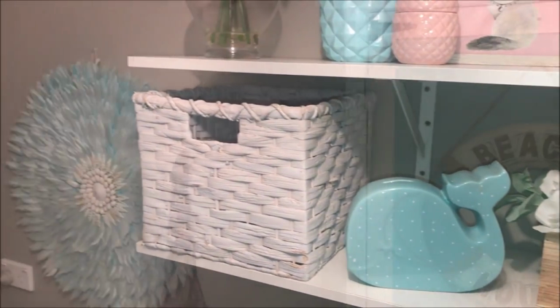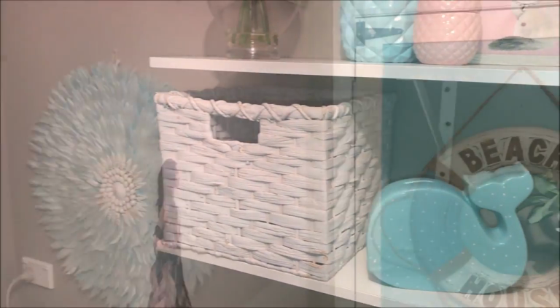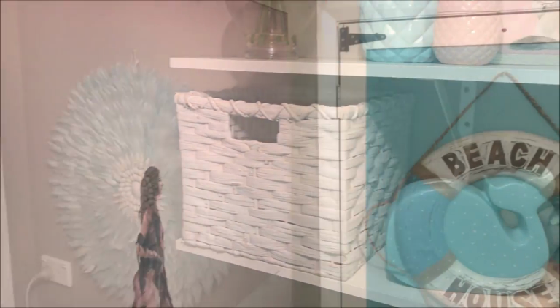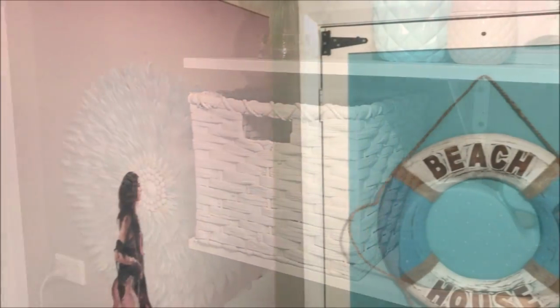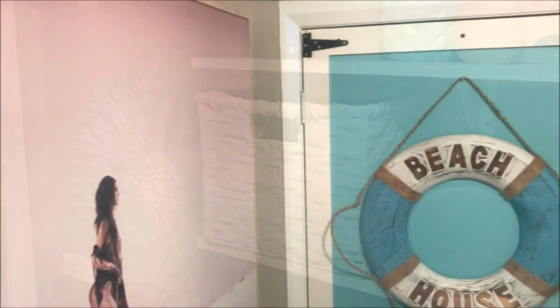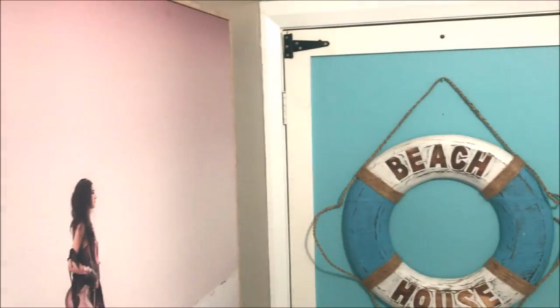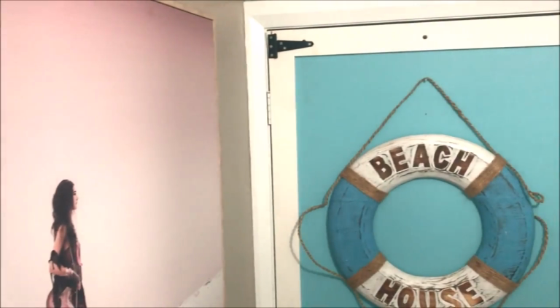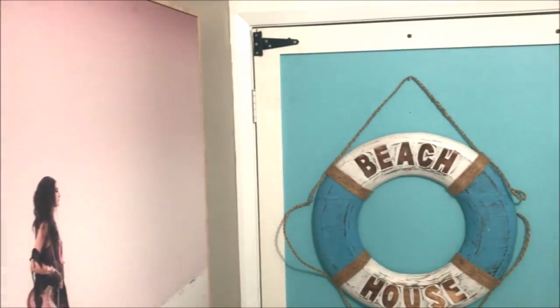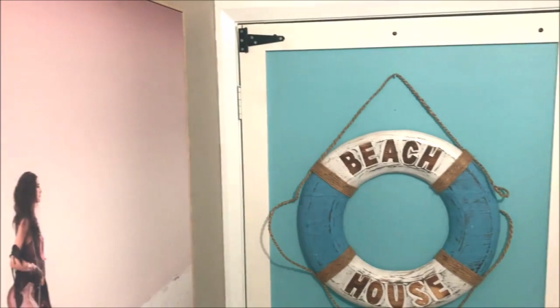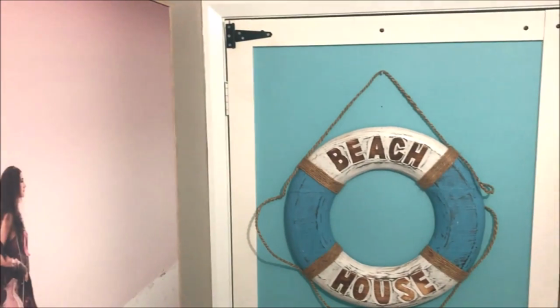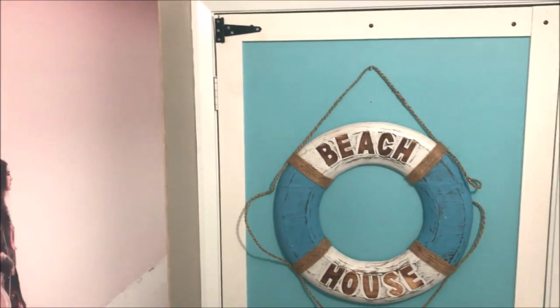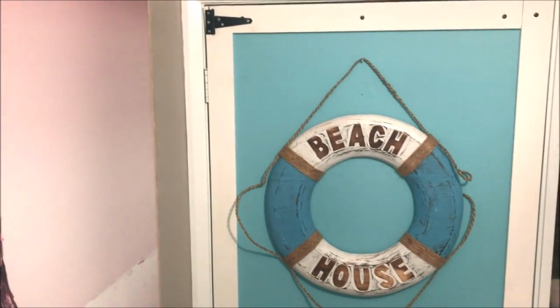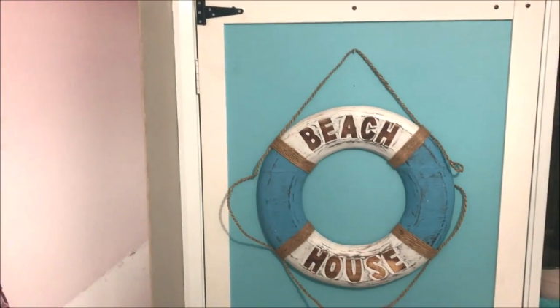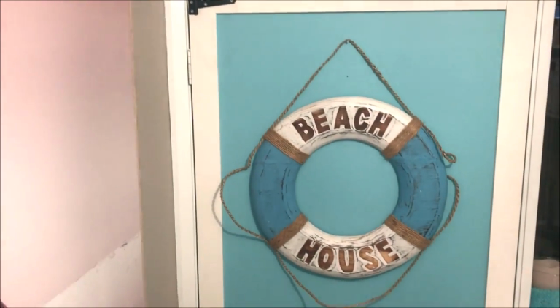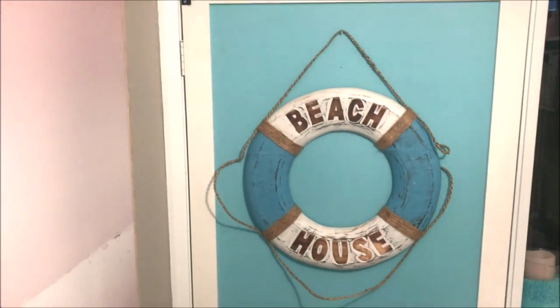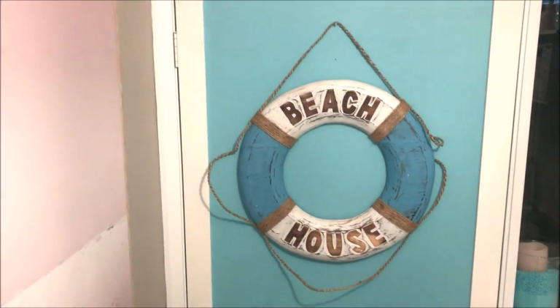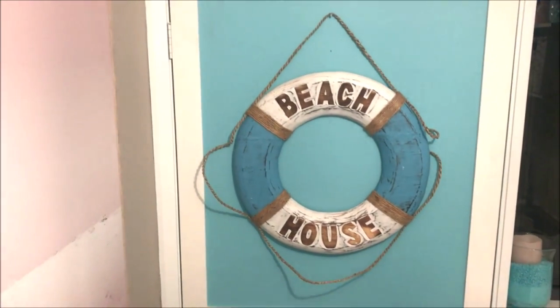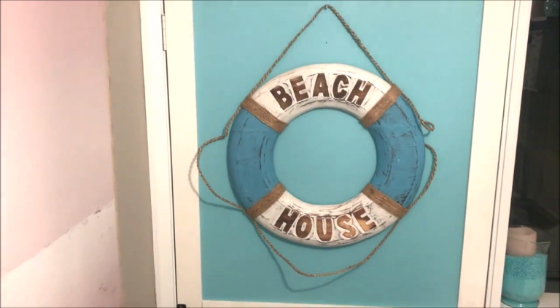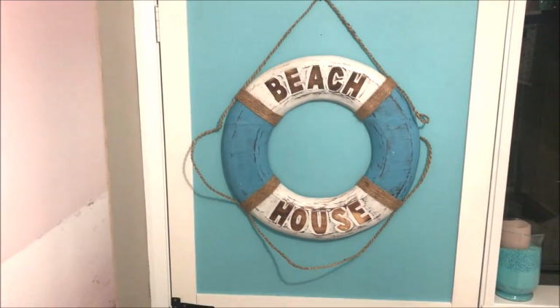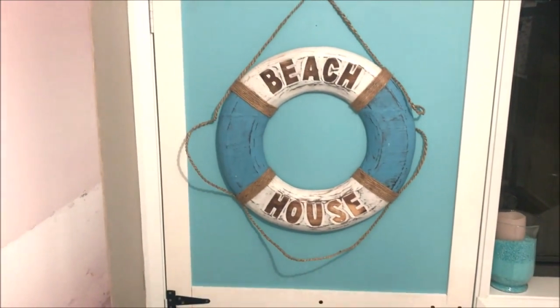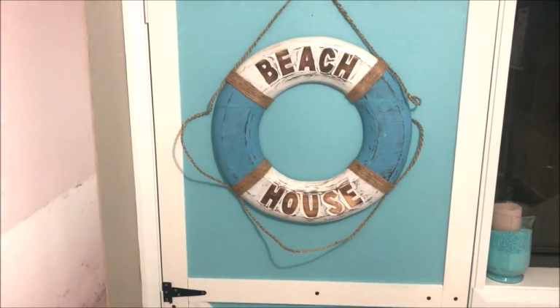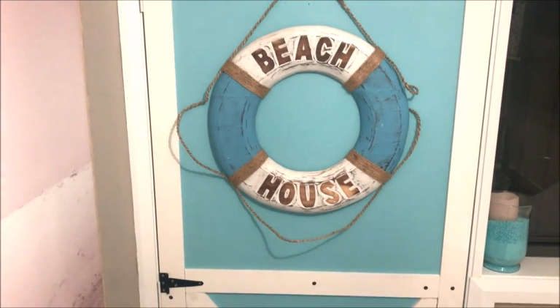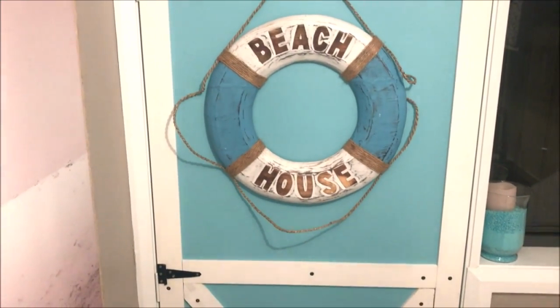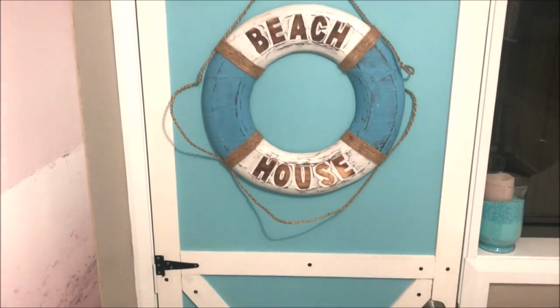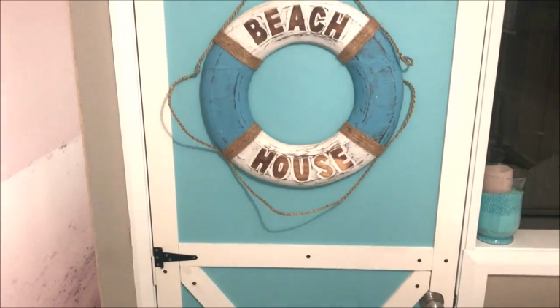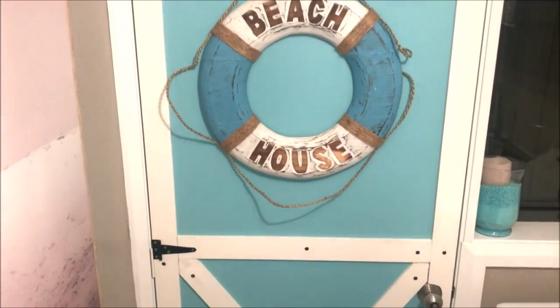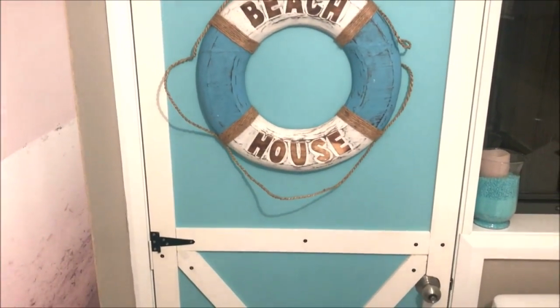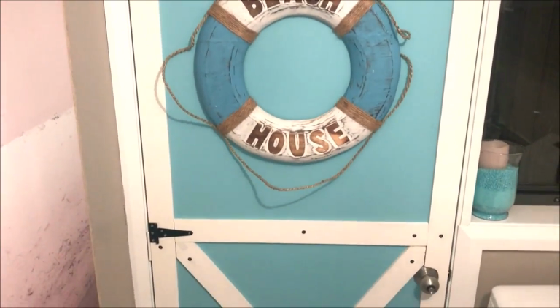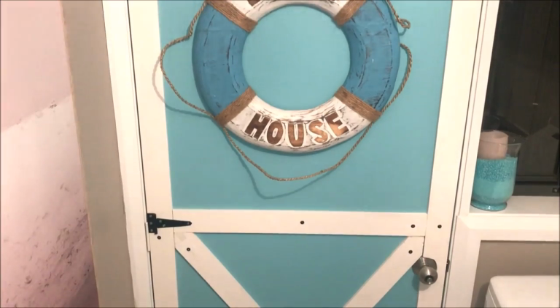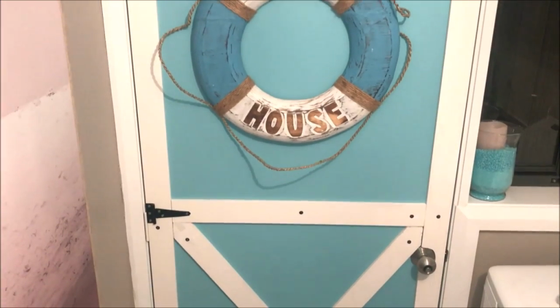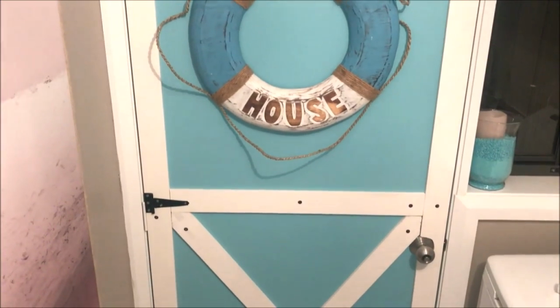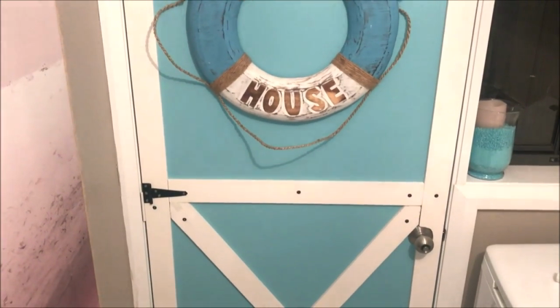Thank you so much for watching. I truly hope you've enjoyed this video. I hope I've inspired you to decorate your laundry rooms in a beachy theme.